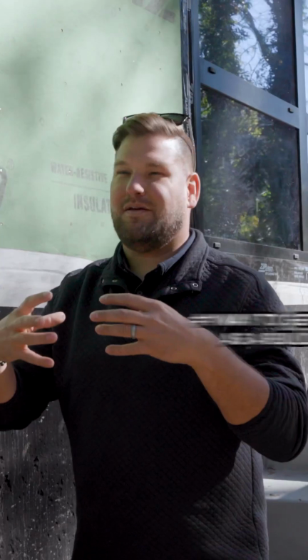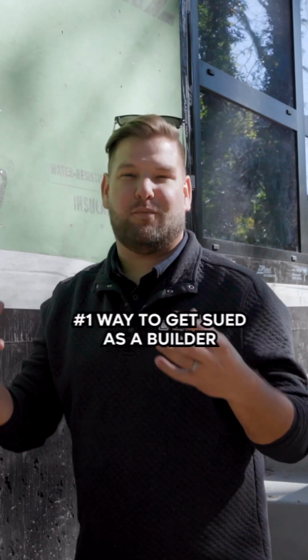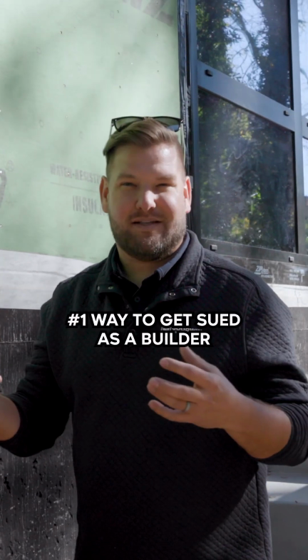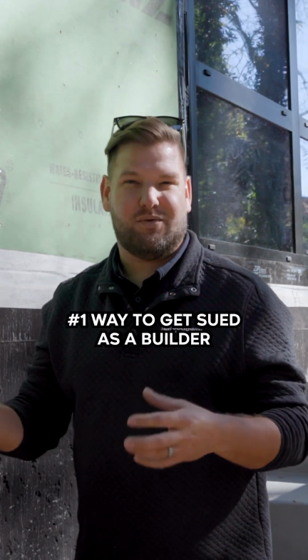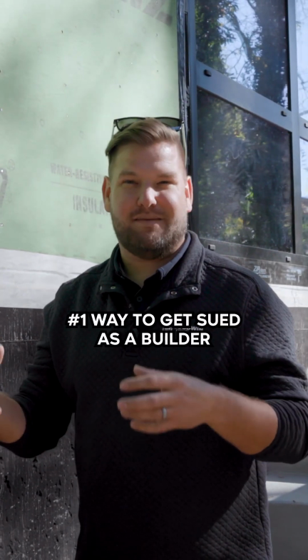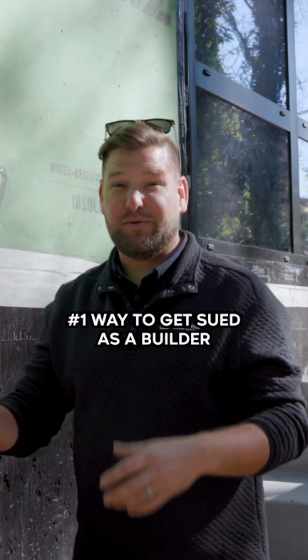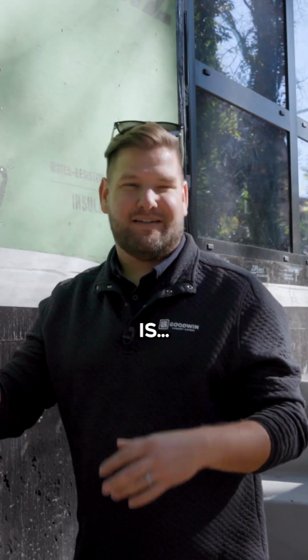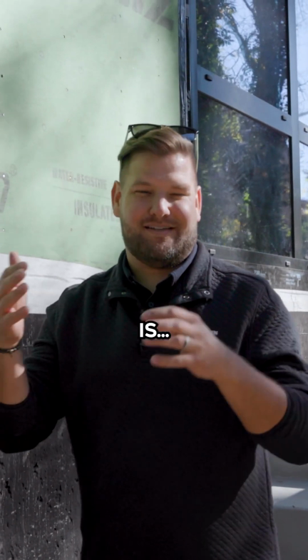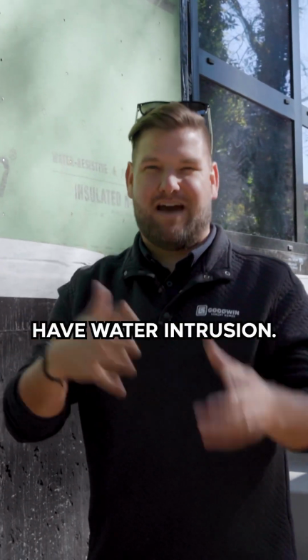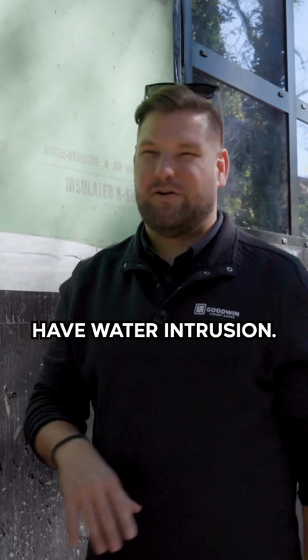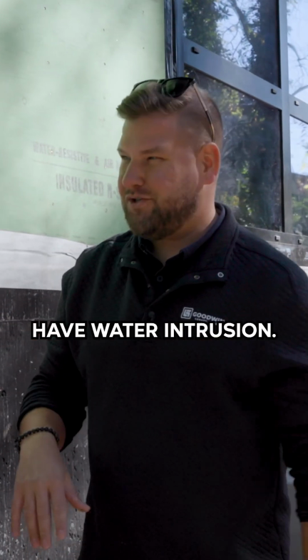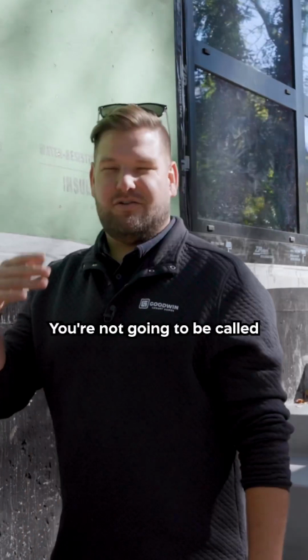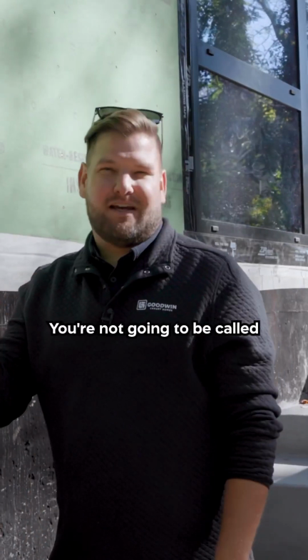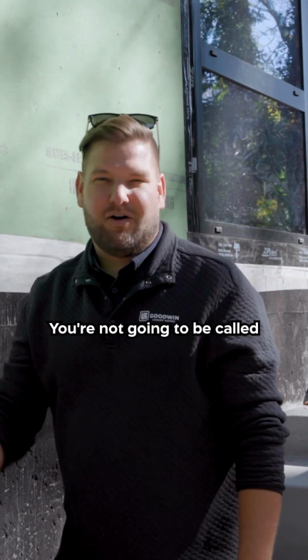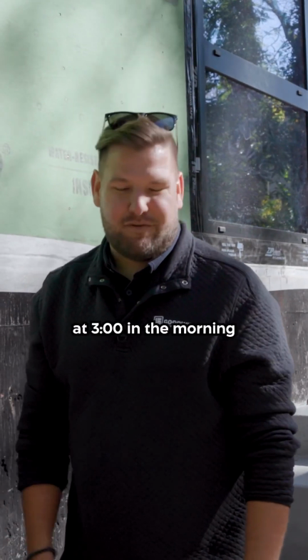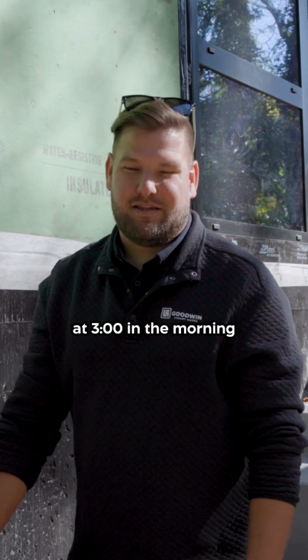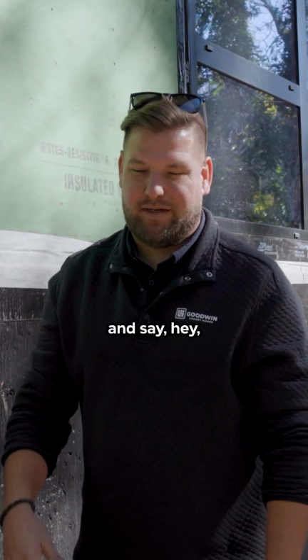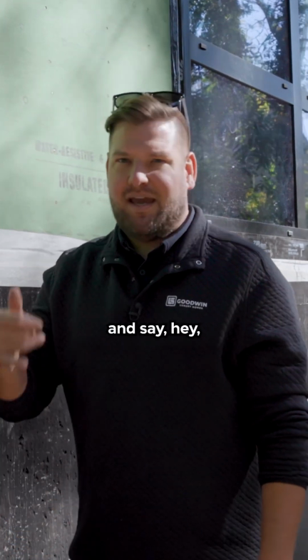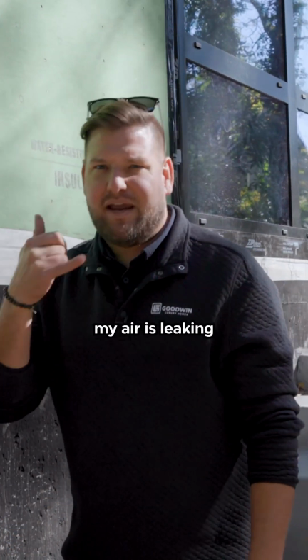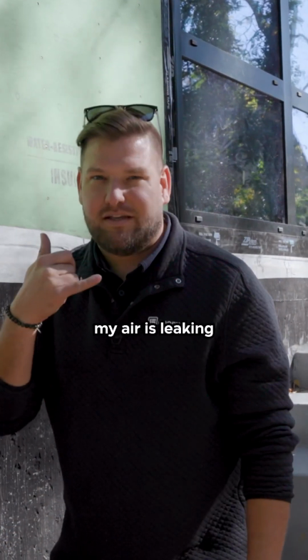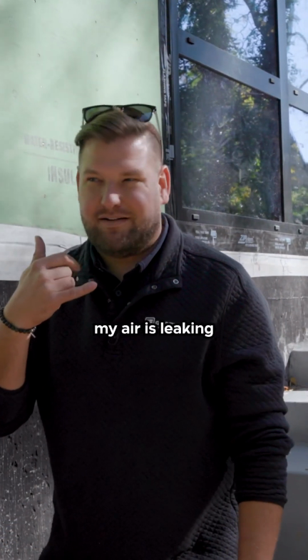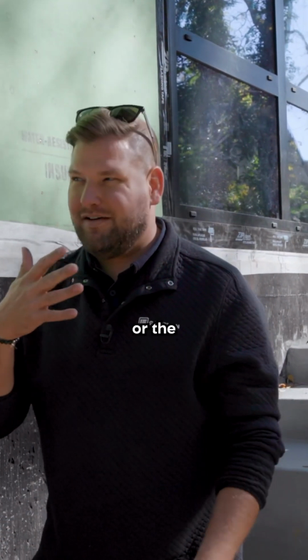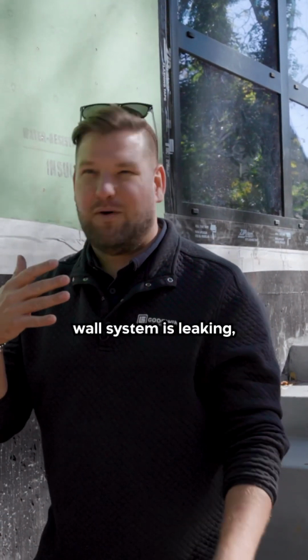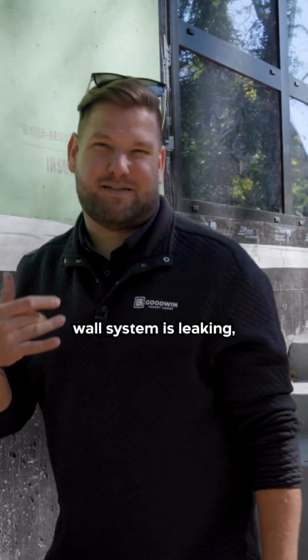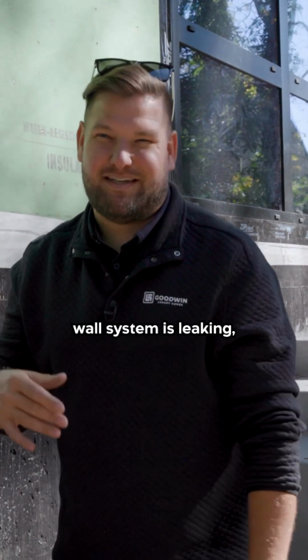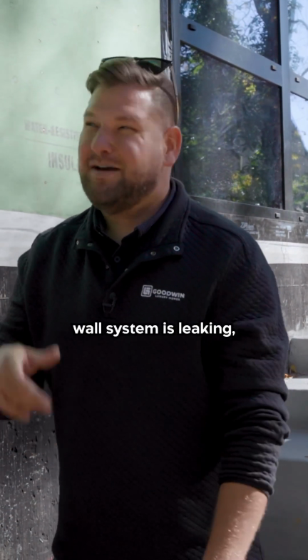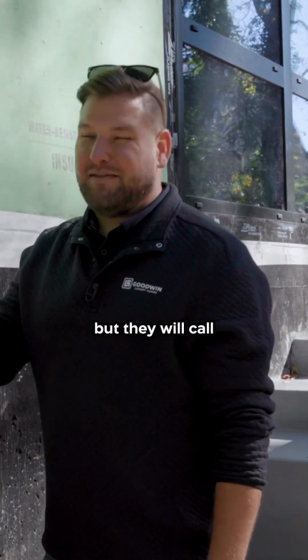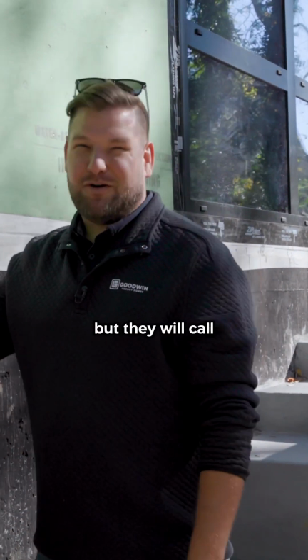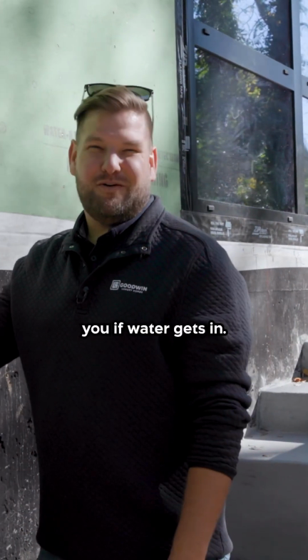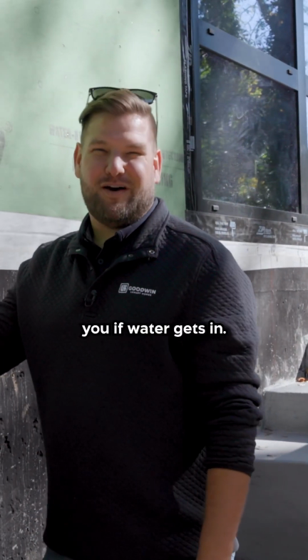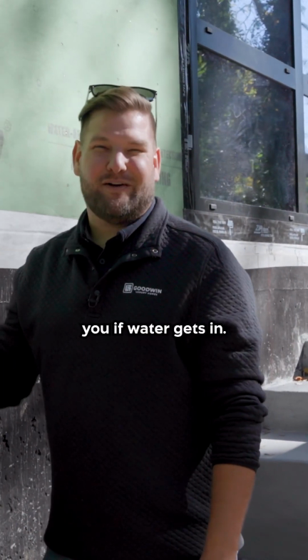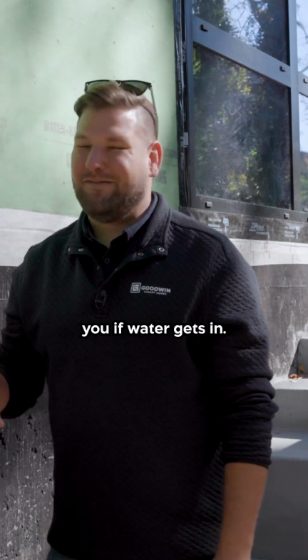The number one way to get sued as a builder is water intrusion. You're not going to be called at three o'clock in the morning and hear, hey, my air is leaking or the wall system is leaking, but they will call you if water gets in, right?